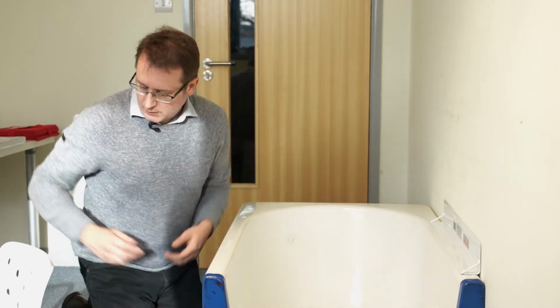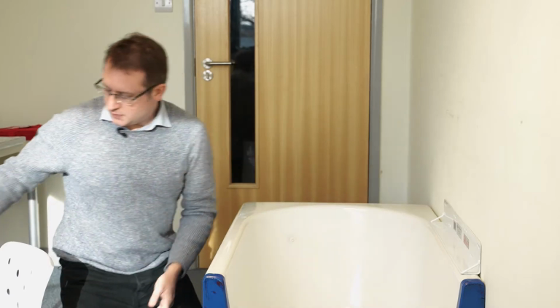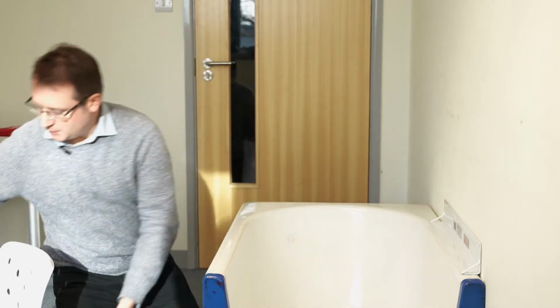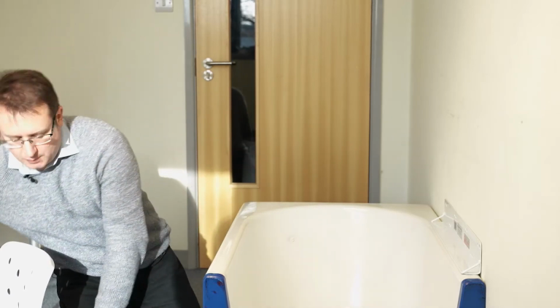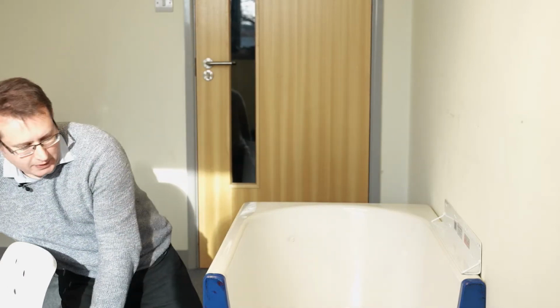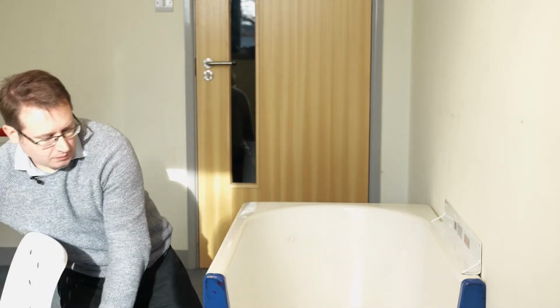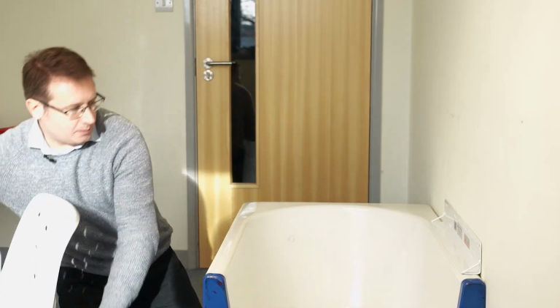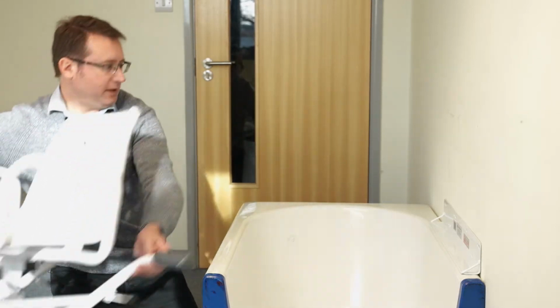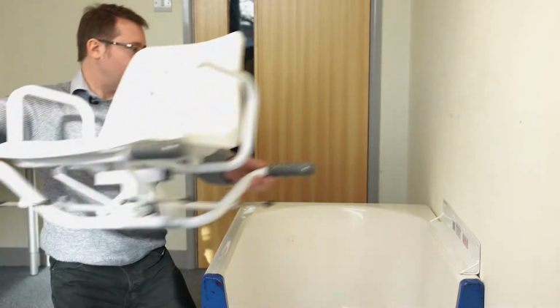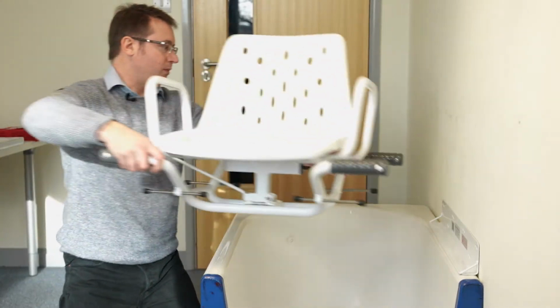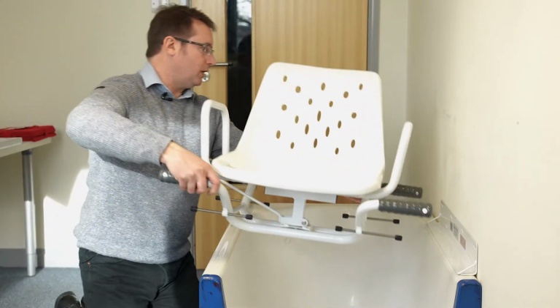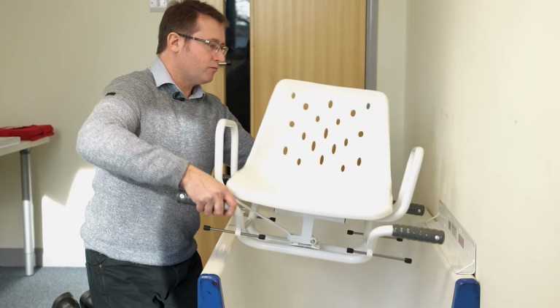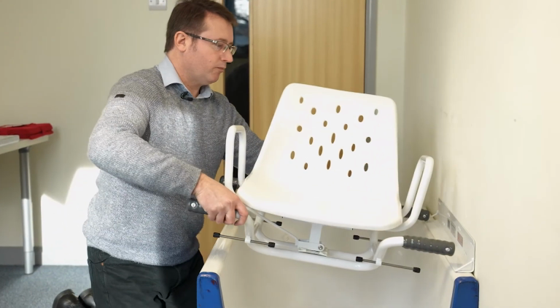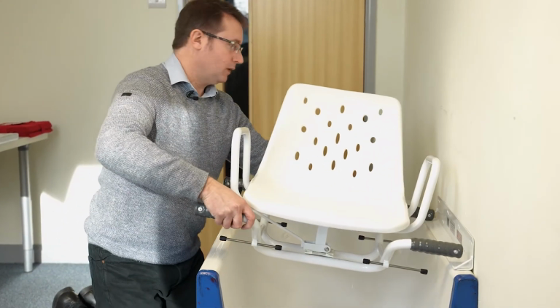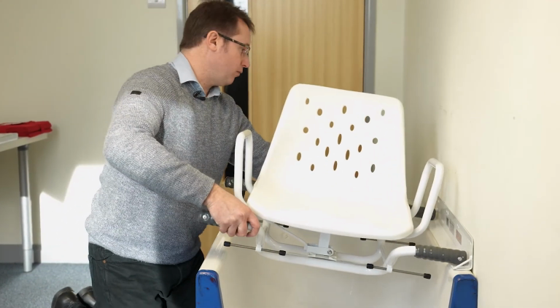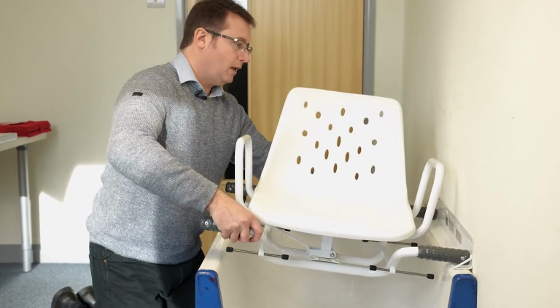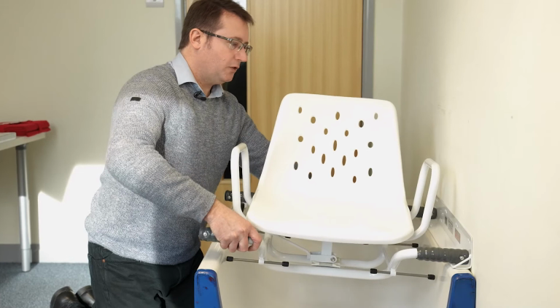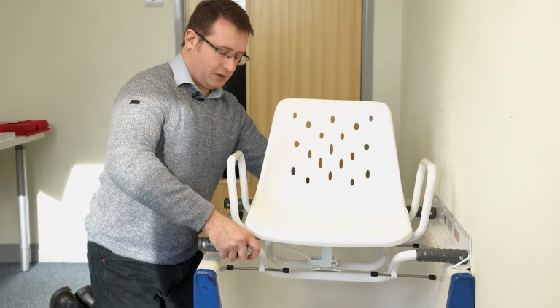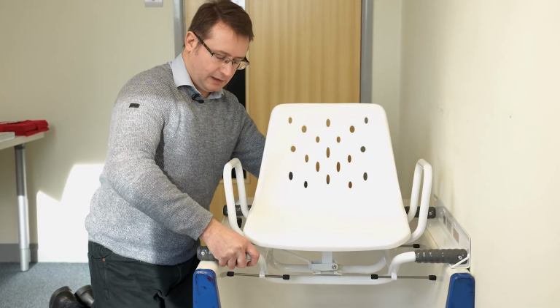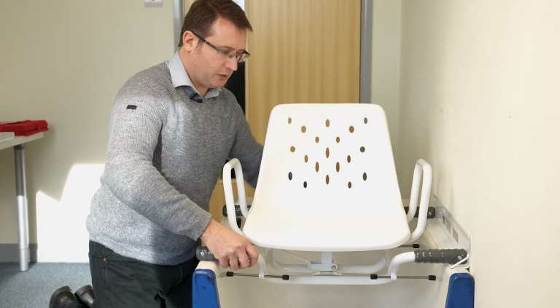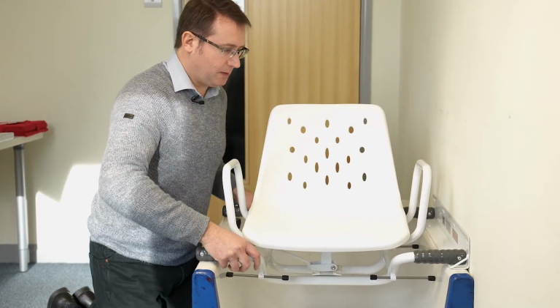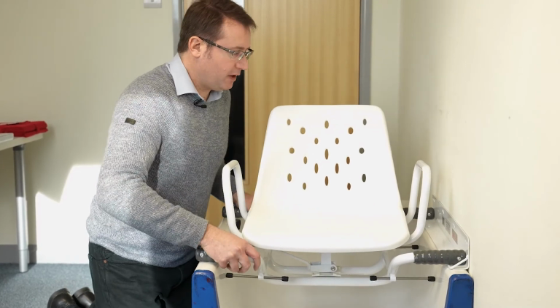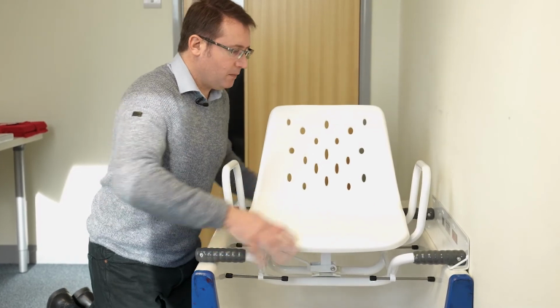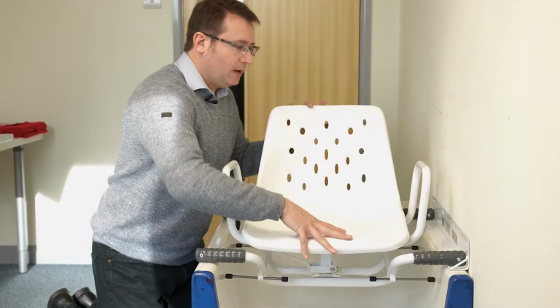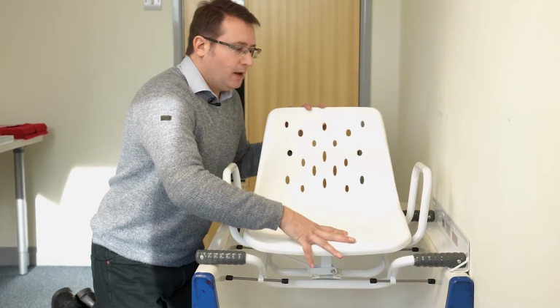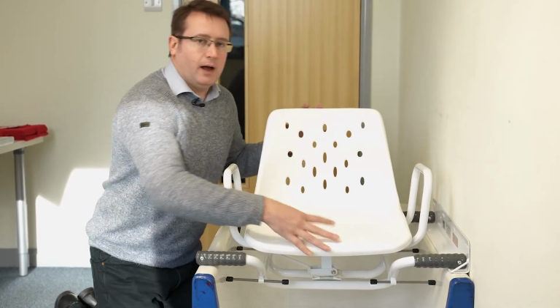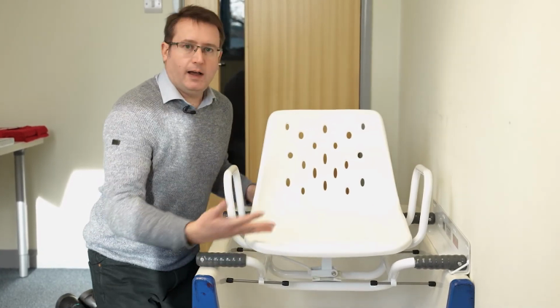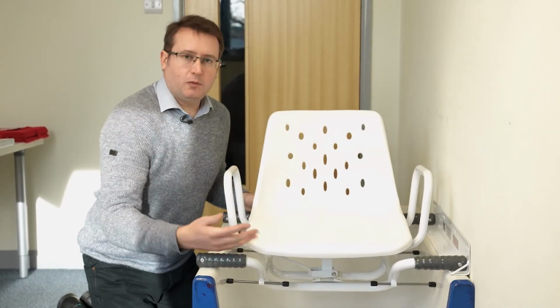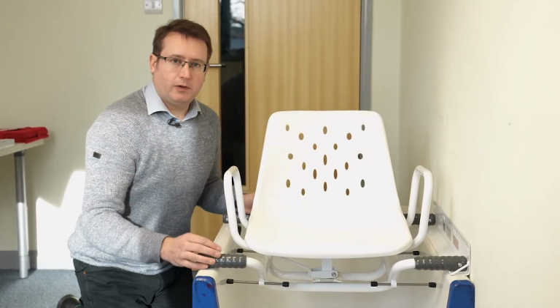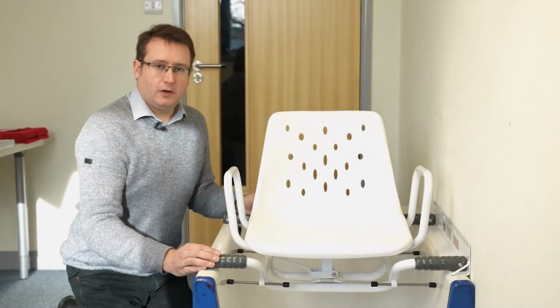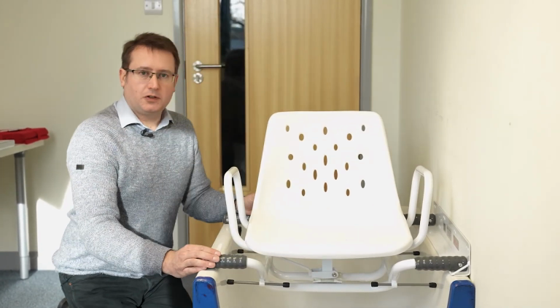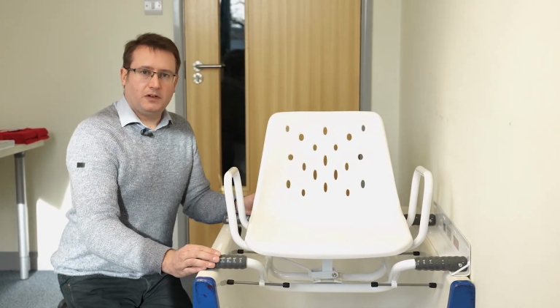If I just put the swivel bather in place, you'll see it's the correct length to accept the frame and will give you a nice secure fitting.